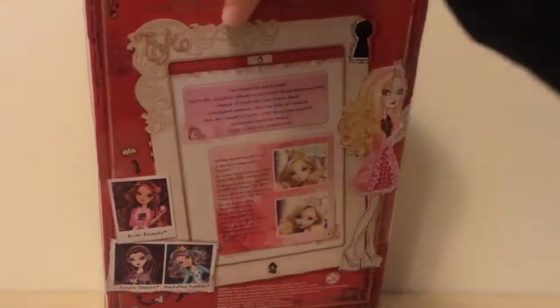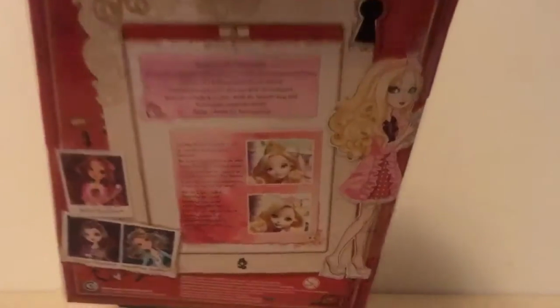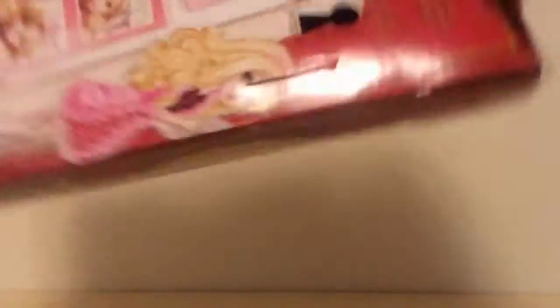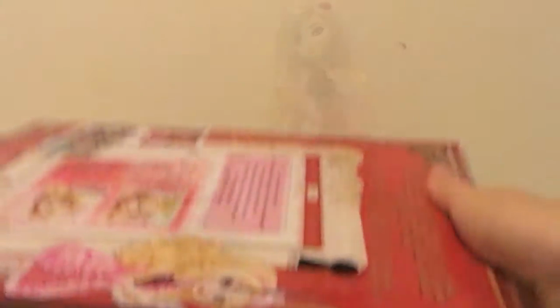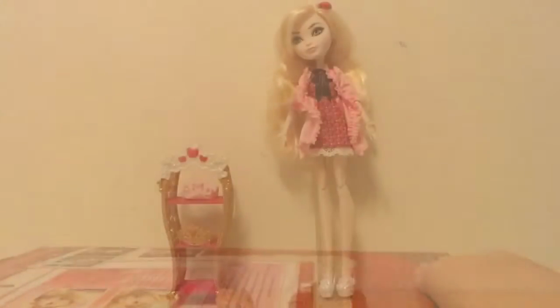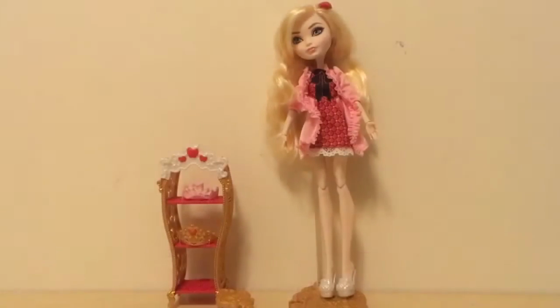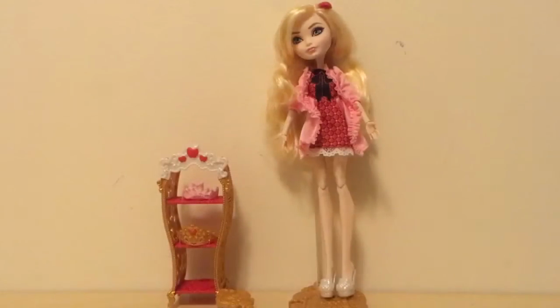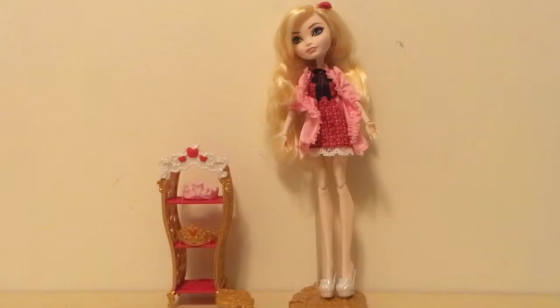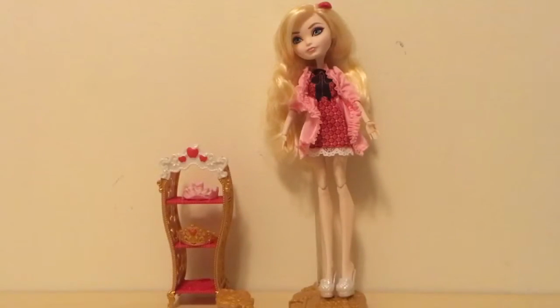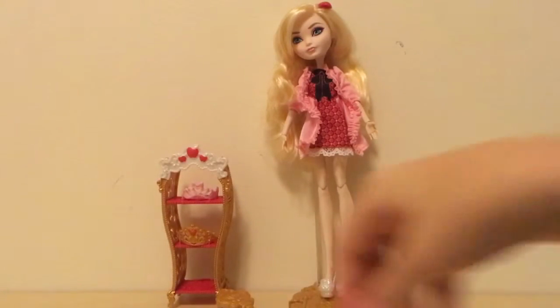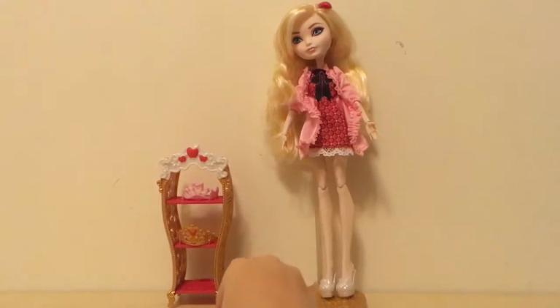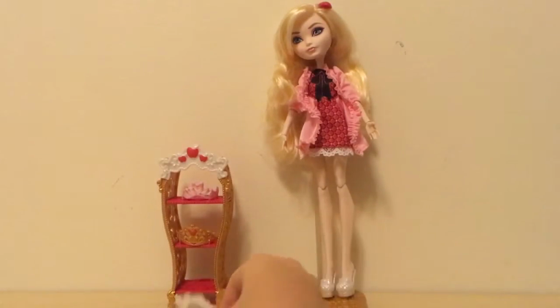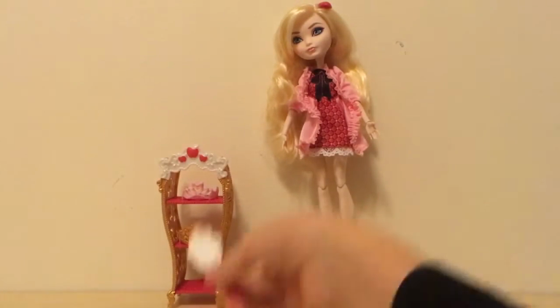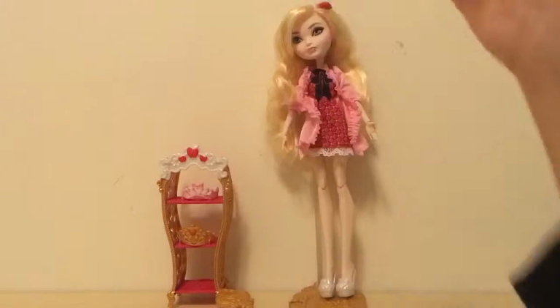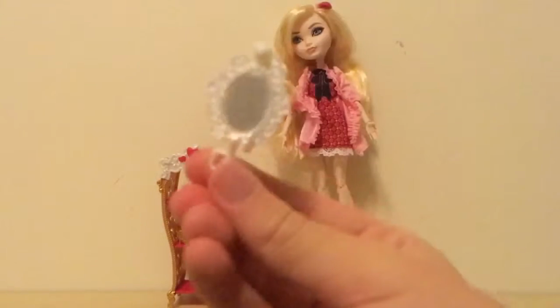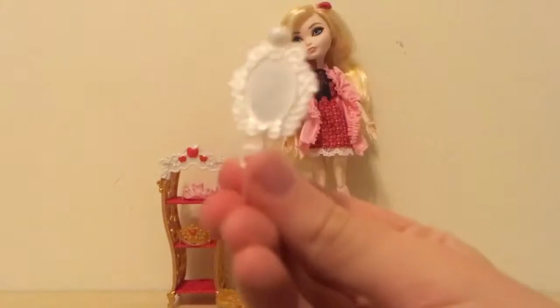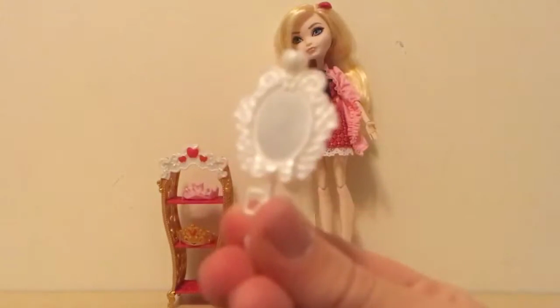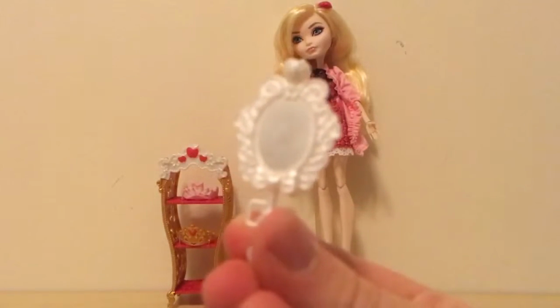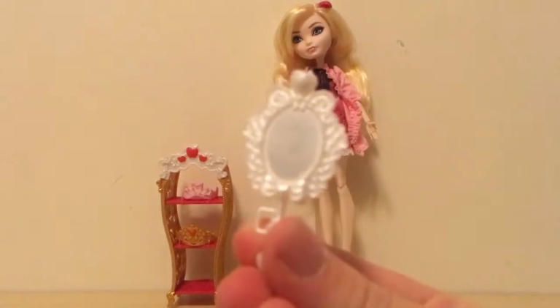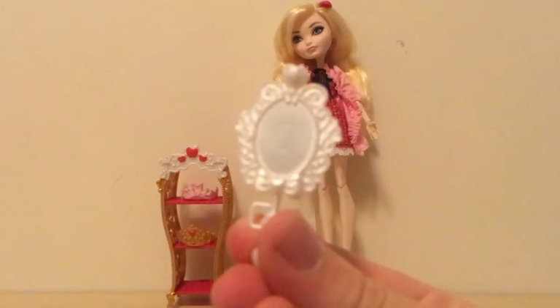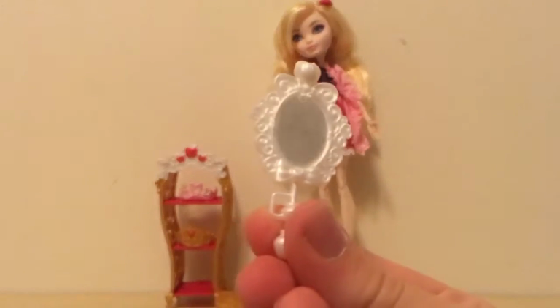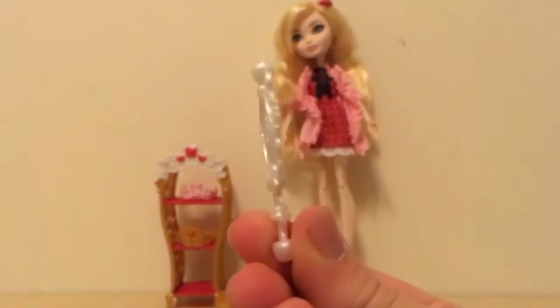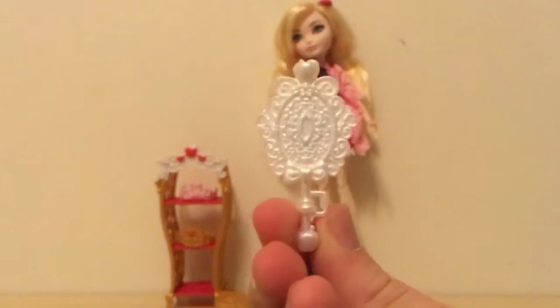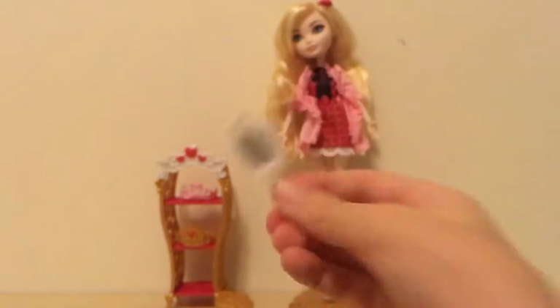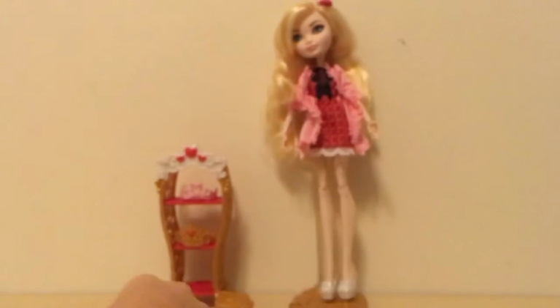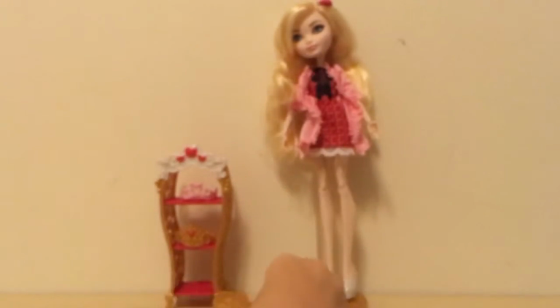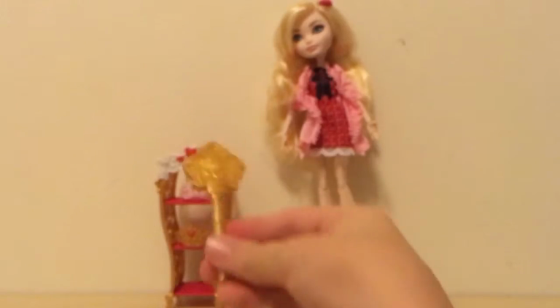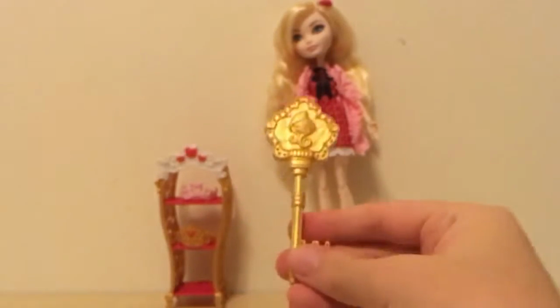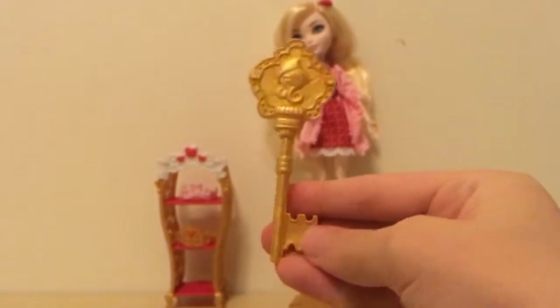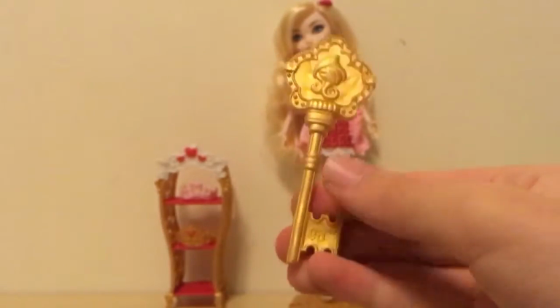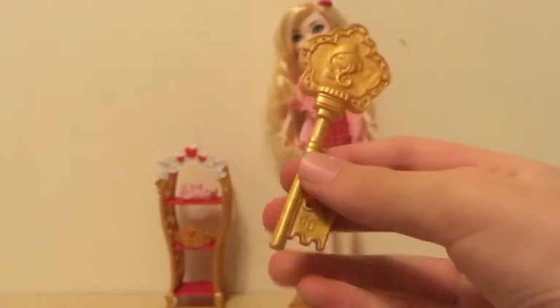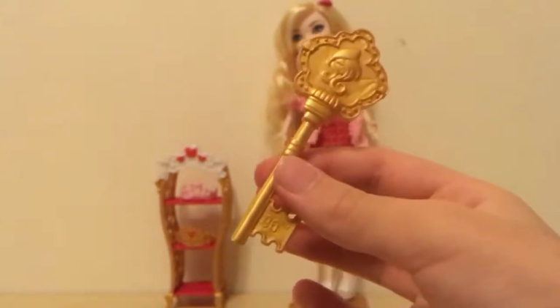So let's get to opening. Let's take a closer look at her — we'll start with the accessories. She comes with this really cool mirror, really nice. She also comes with a hairbrush which is shaped as a key.